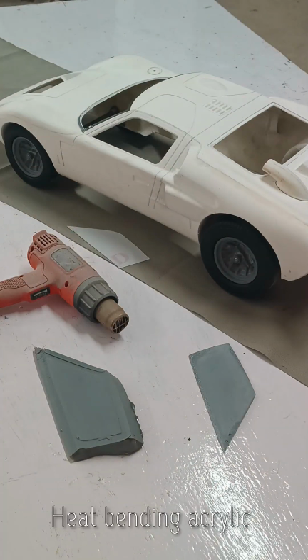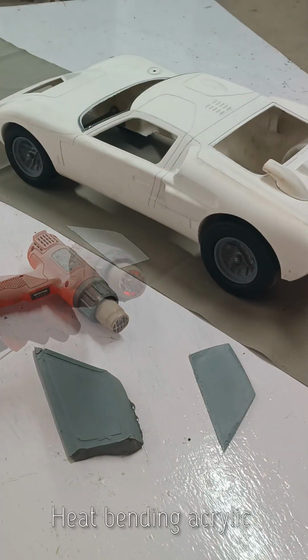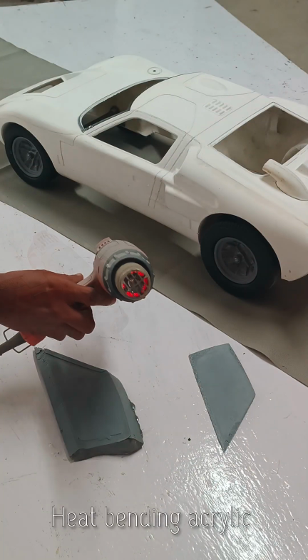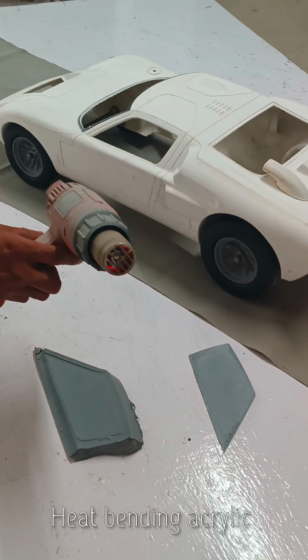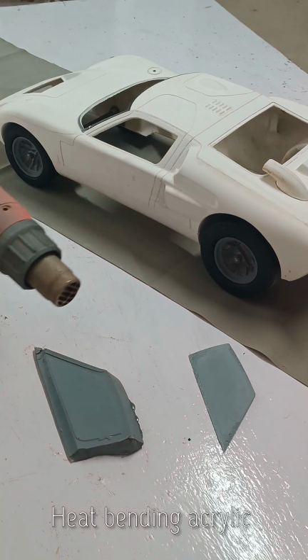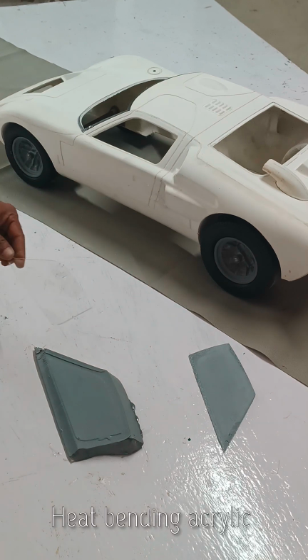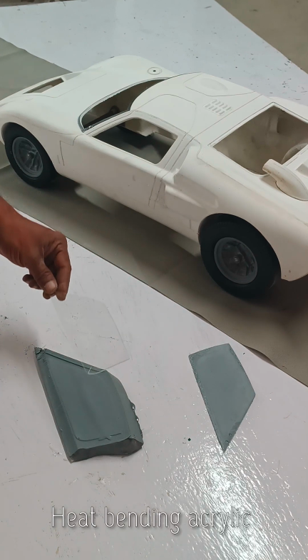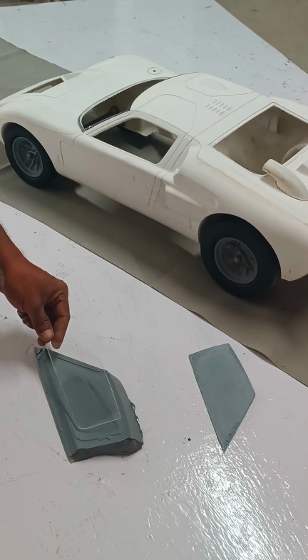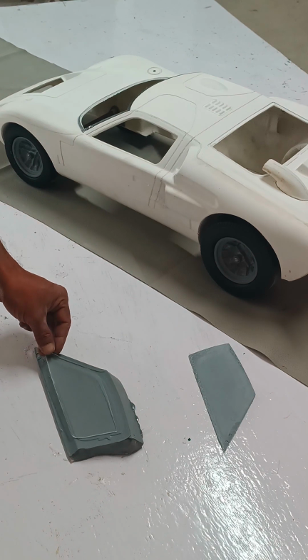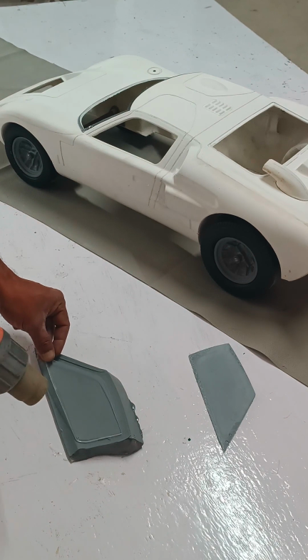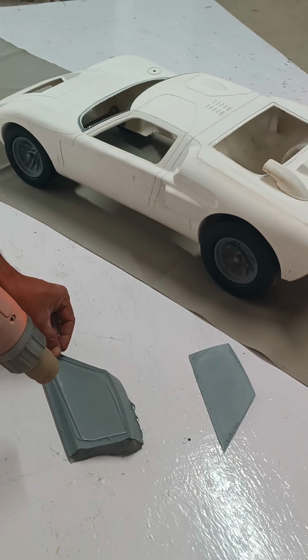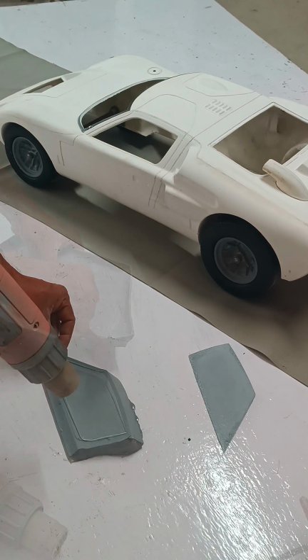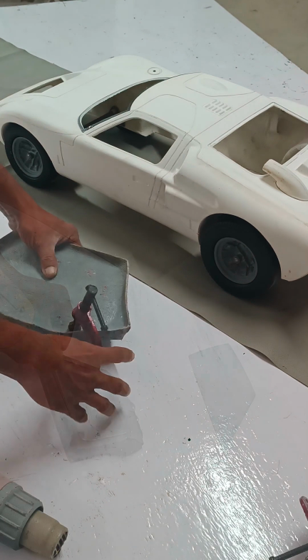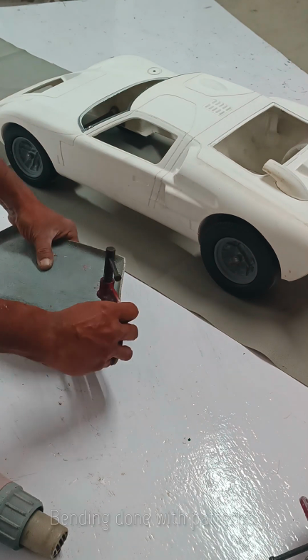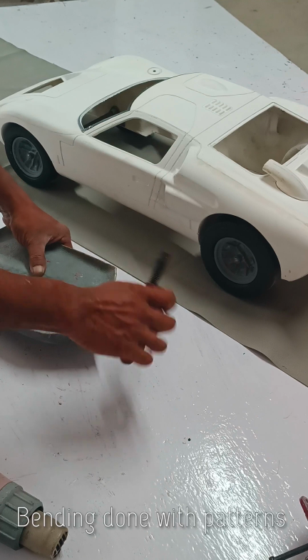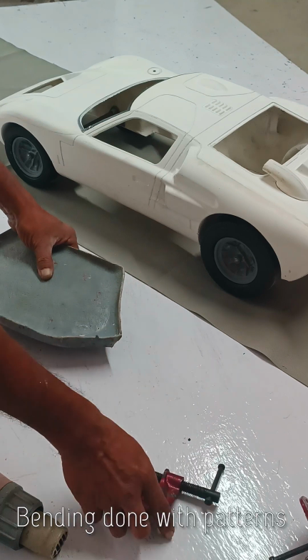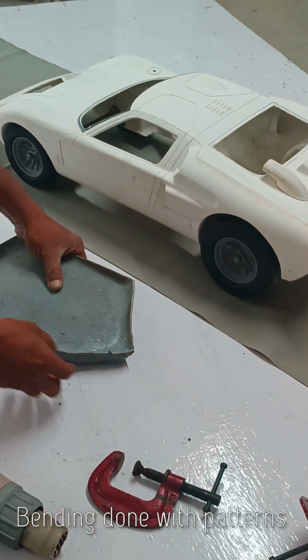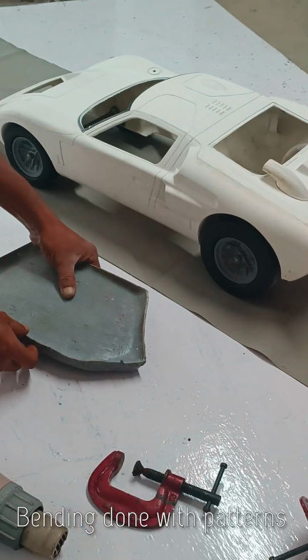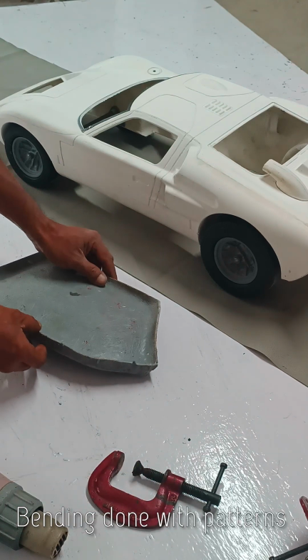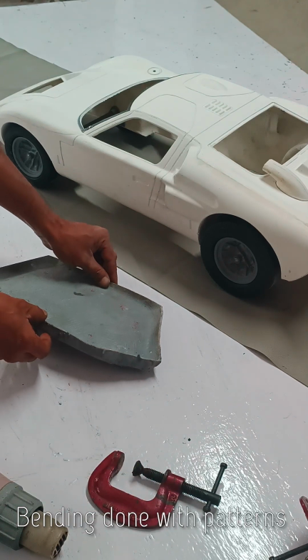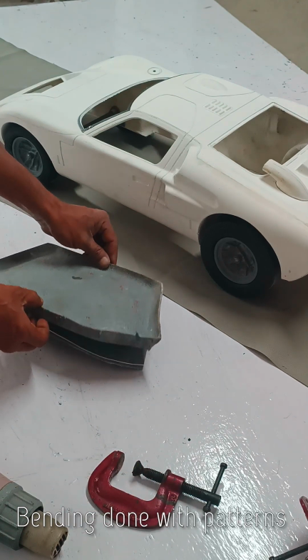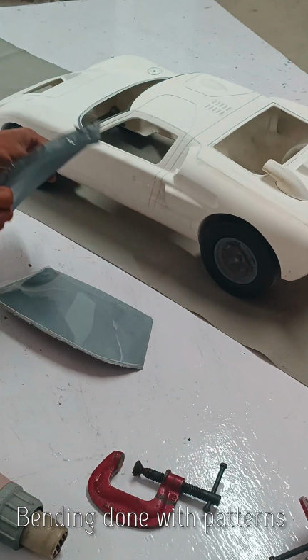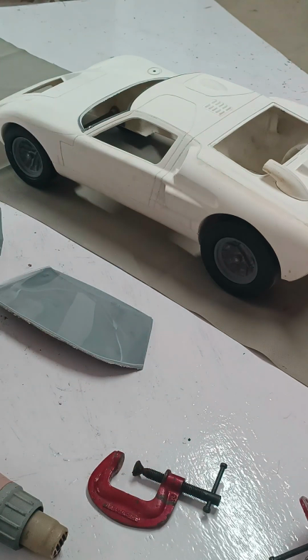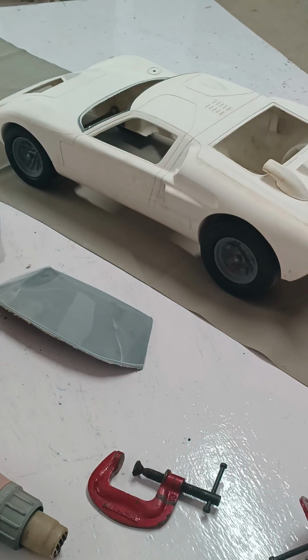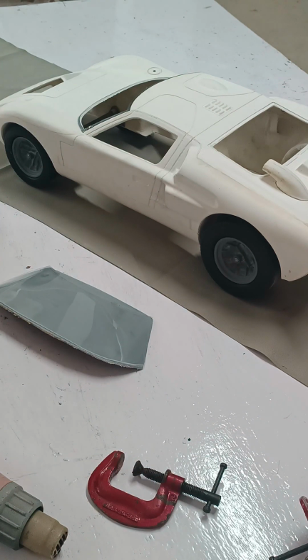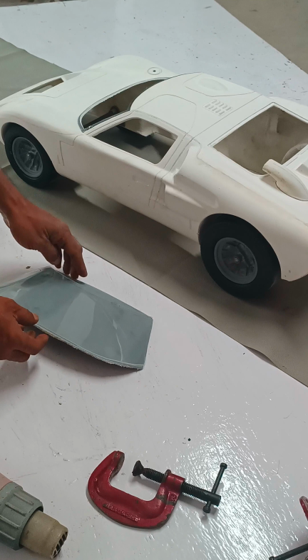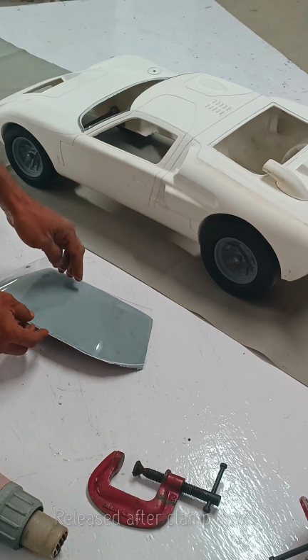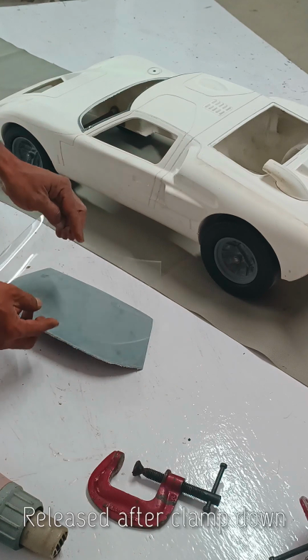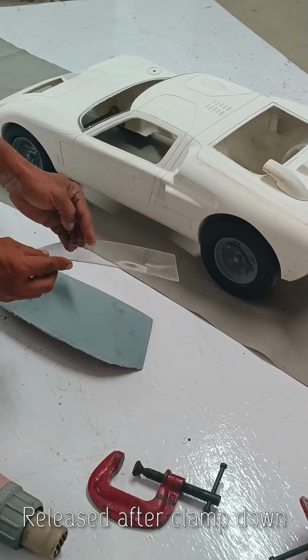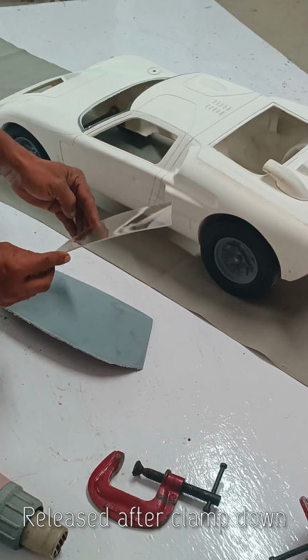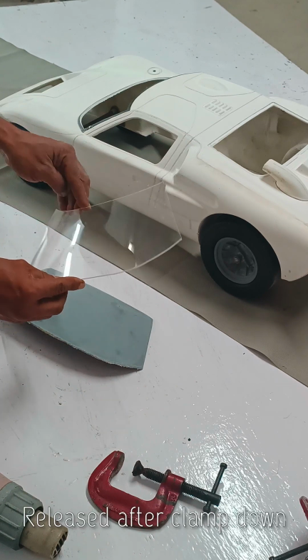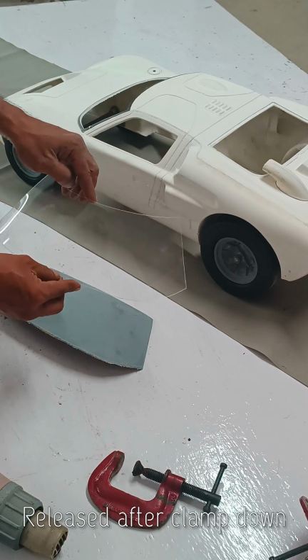For curved glasses, I have made FRP patterns for both core and cavity. Then I heat the acrylic just enough to make it soft, place the hot sheet on the cavity pattern, and clamp the core. After cooling, the glass is ready for fitment.